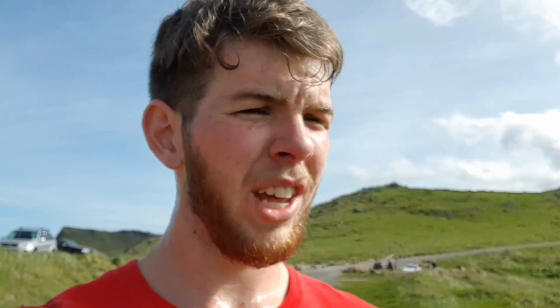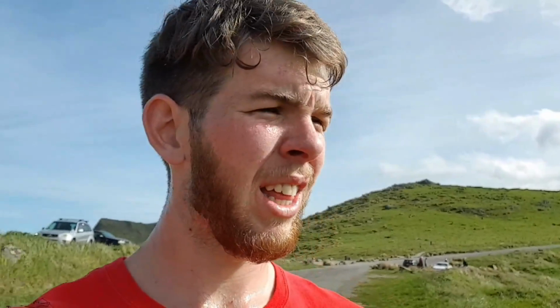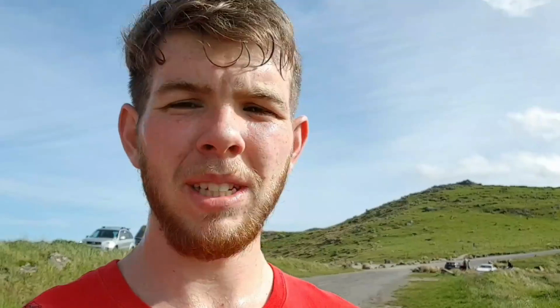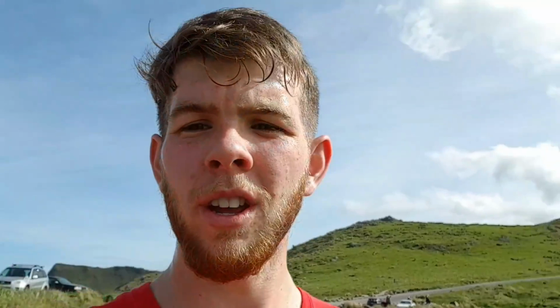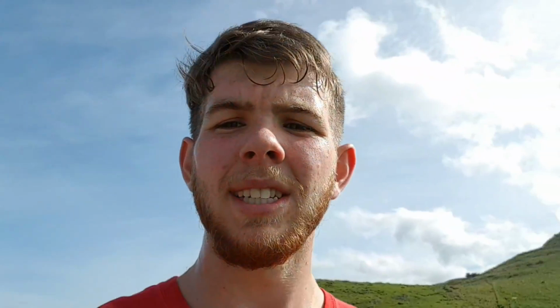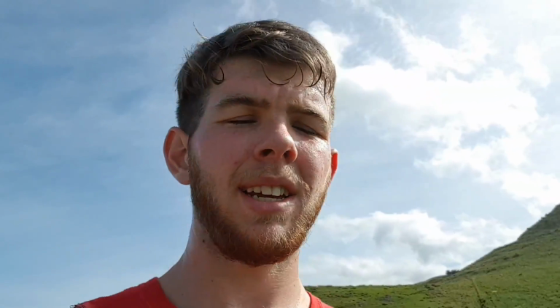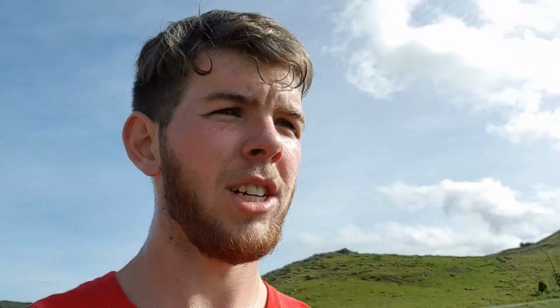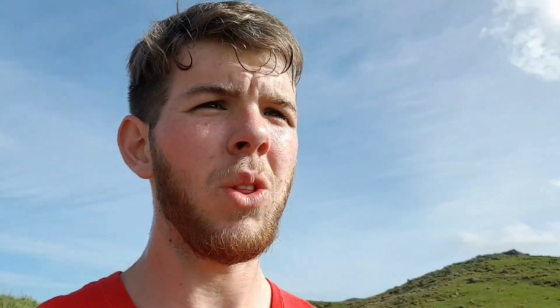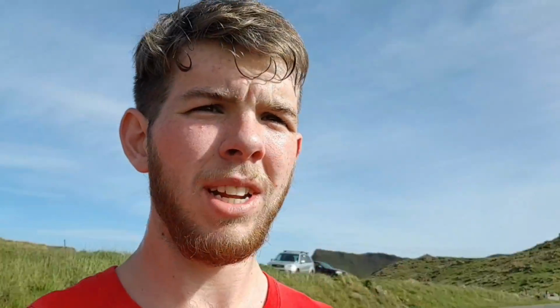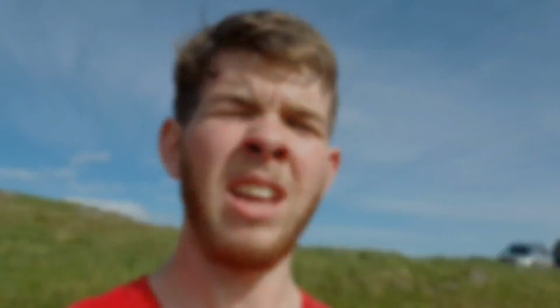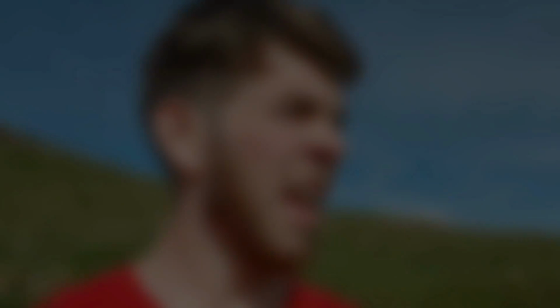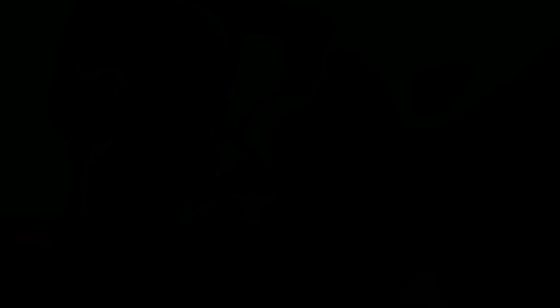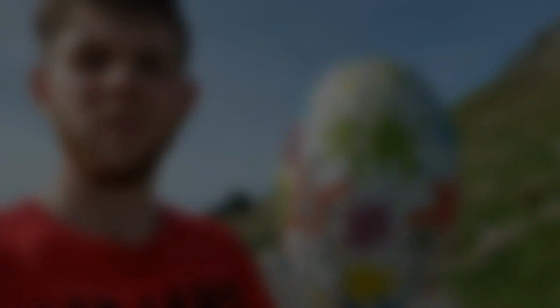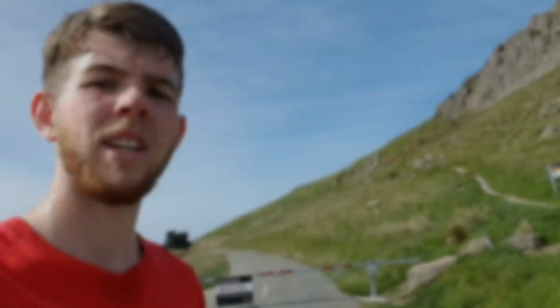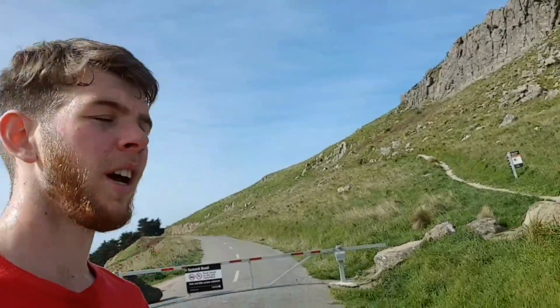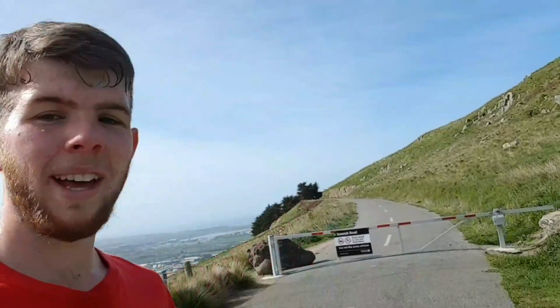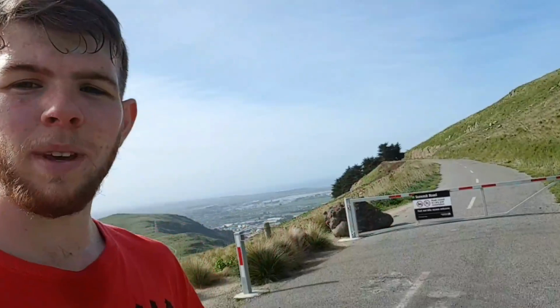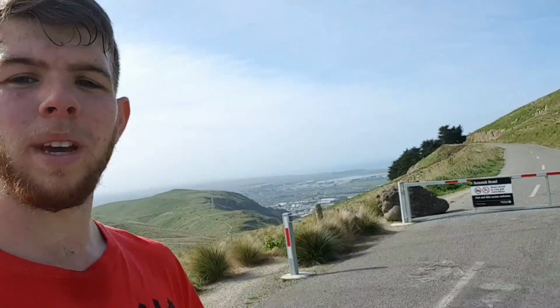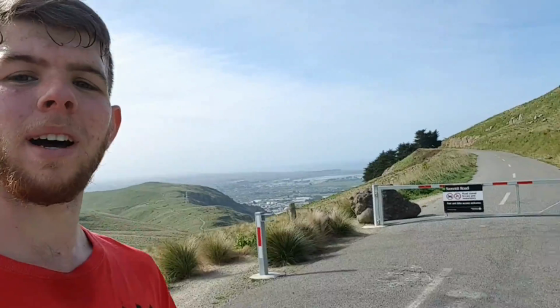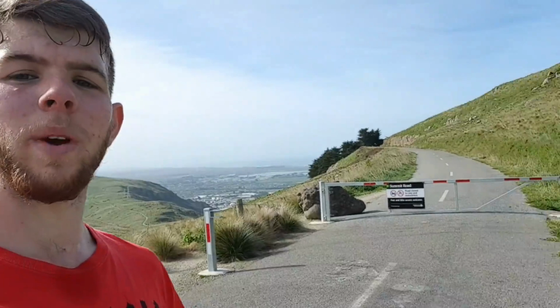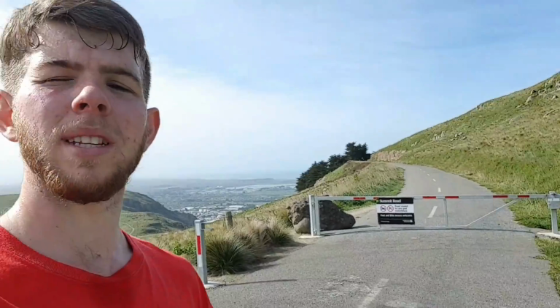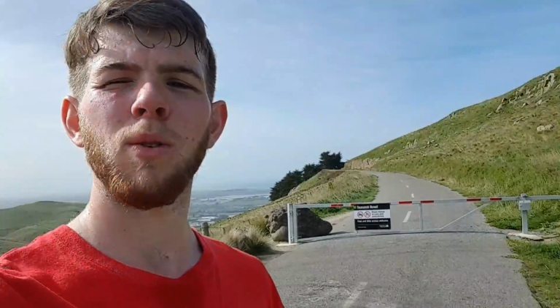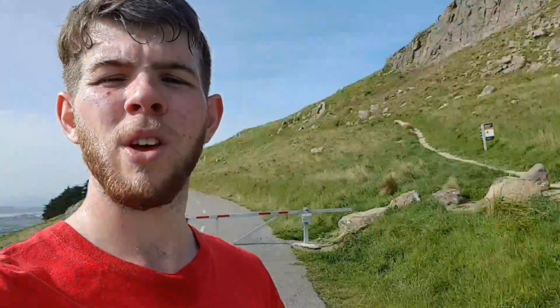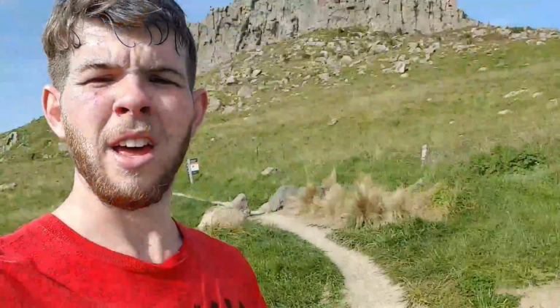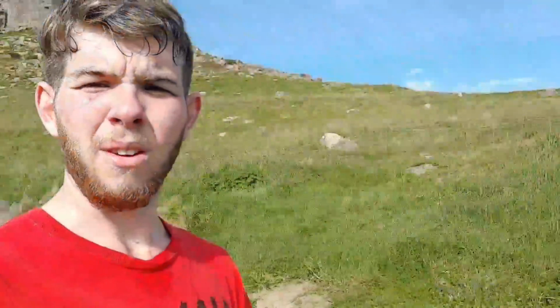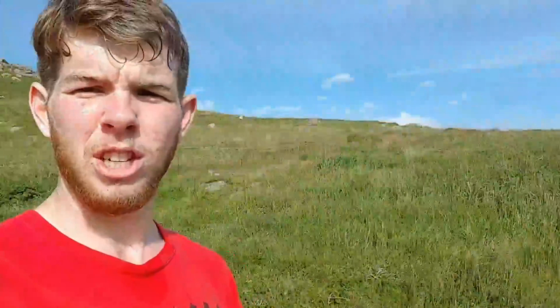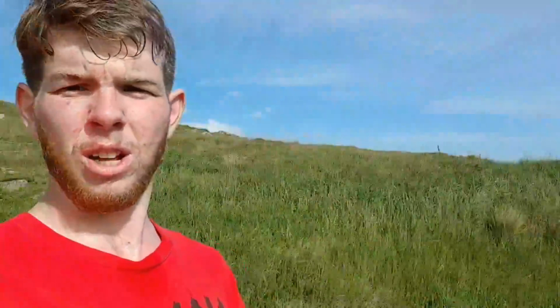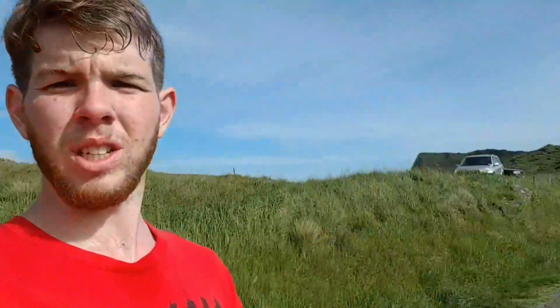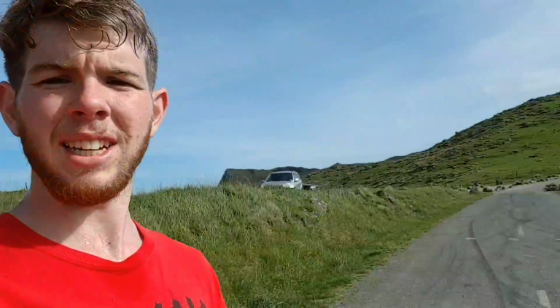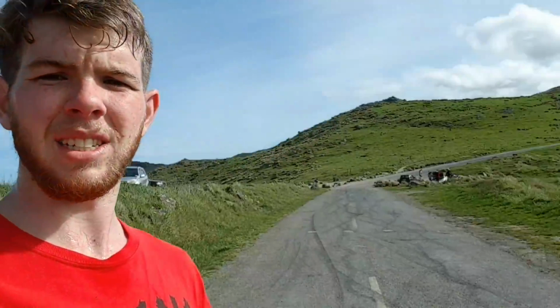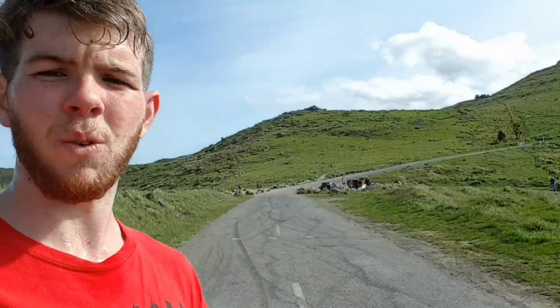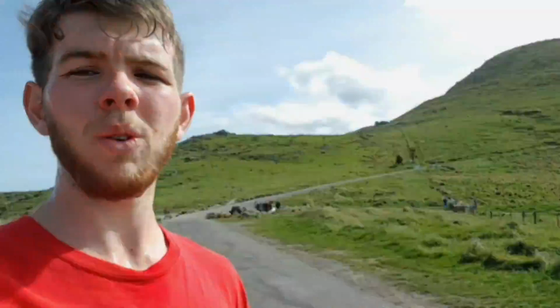Hopefully there will be some good scenic shots on the way back down. At the top here, we are at the summit road — it officially closes access to vehicles.